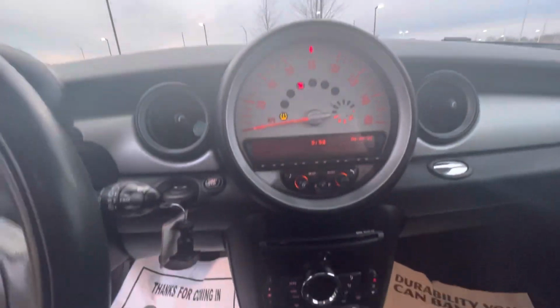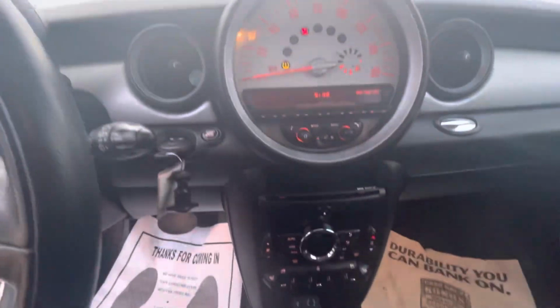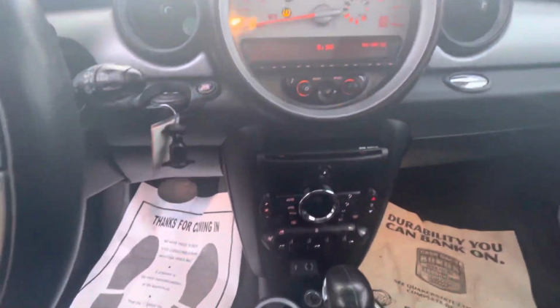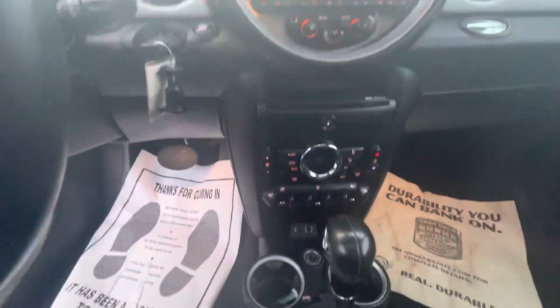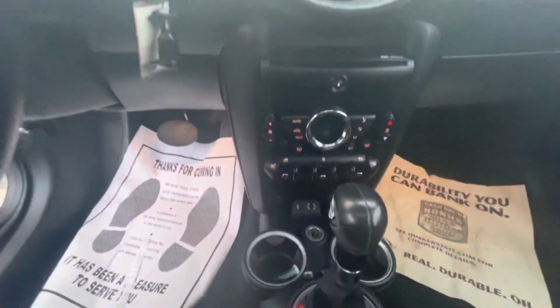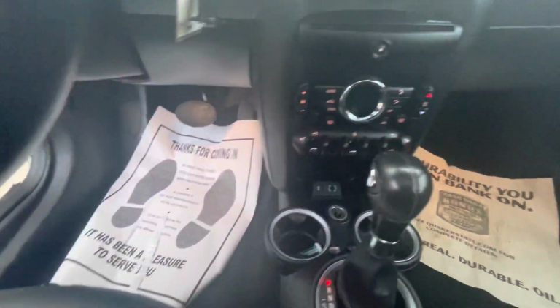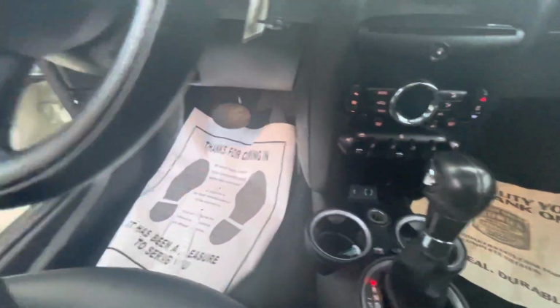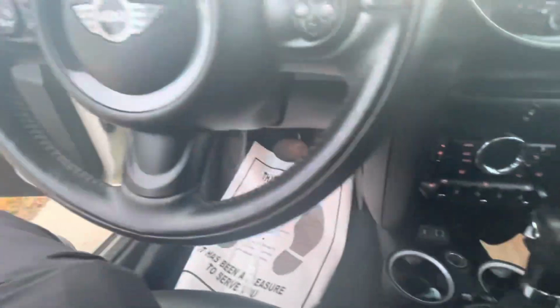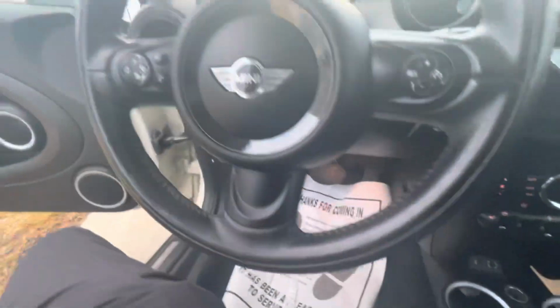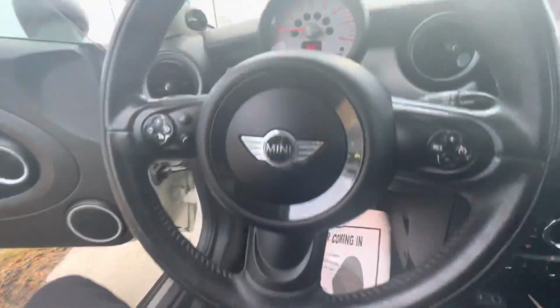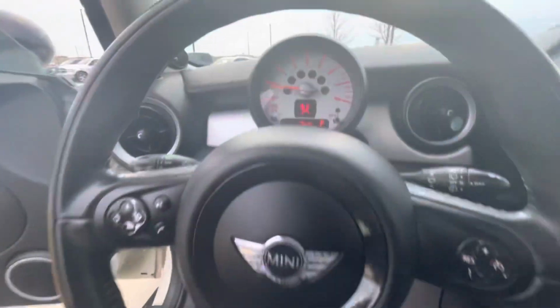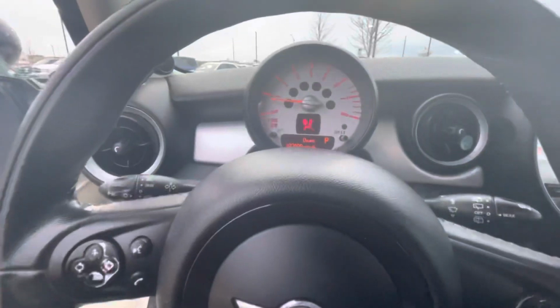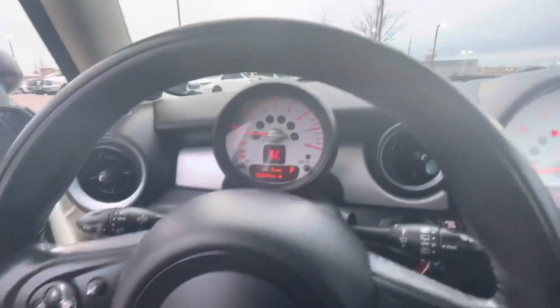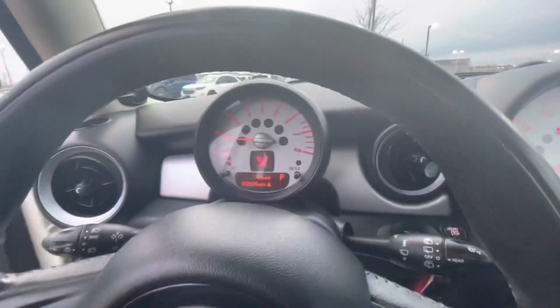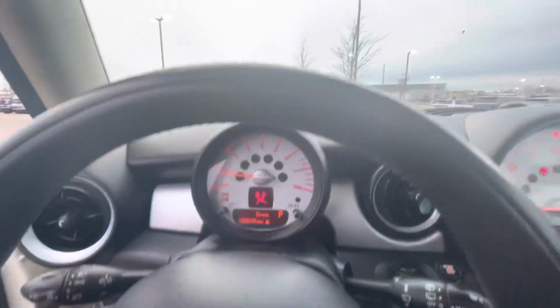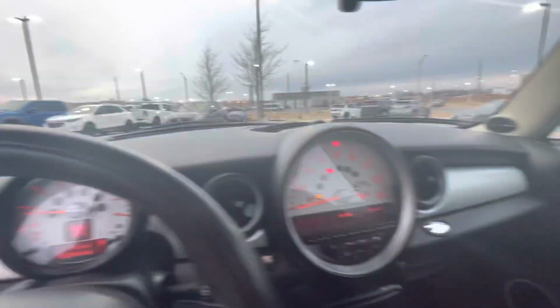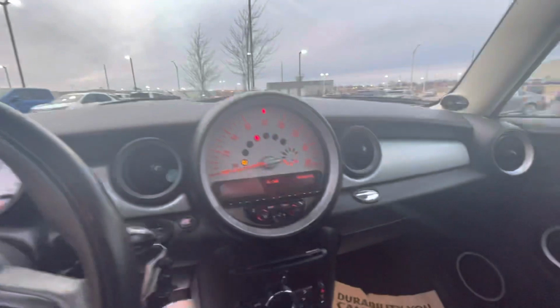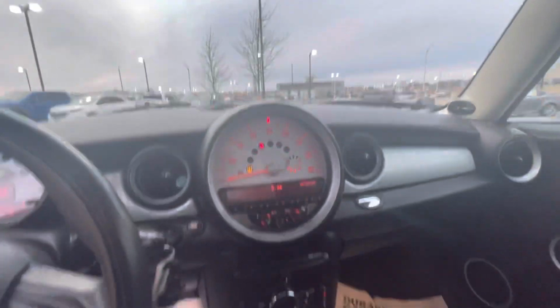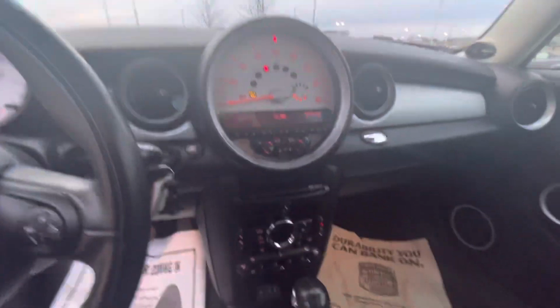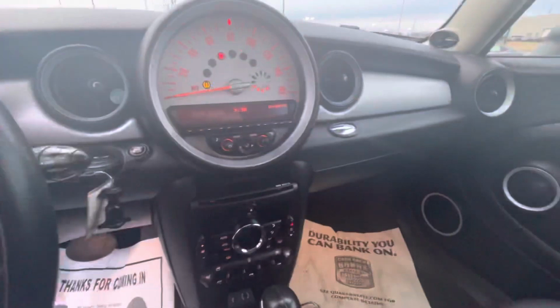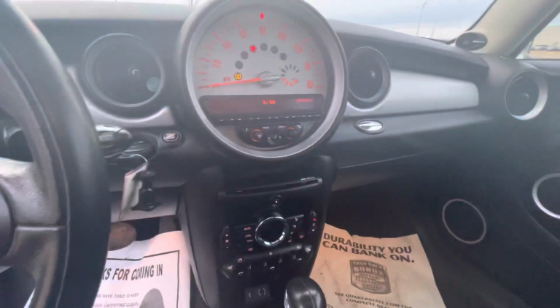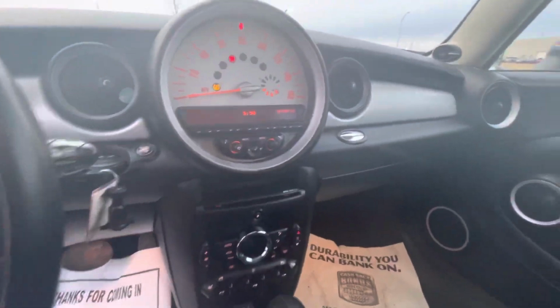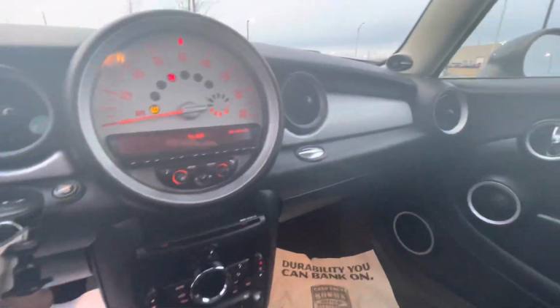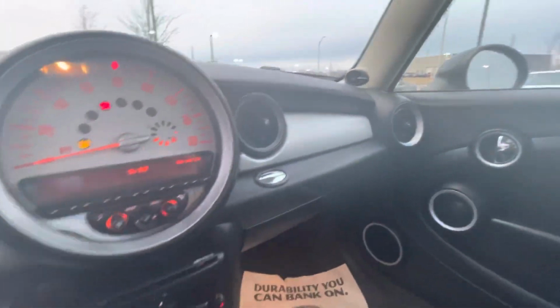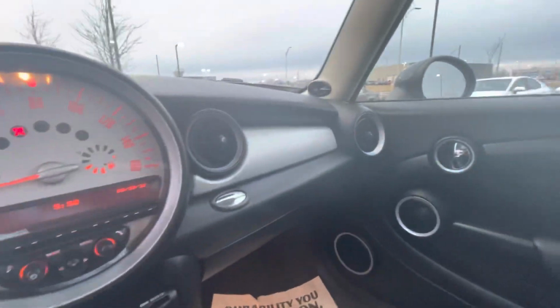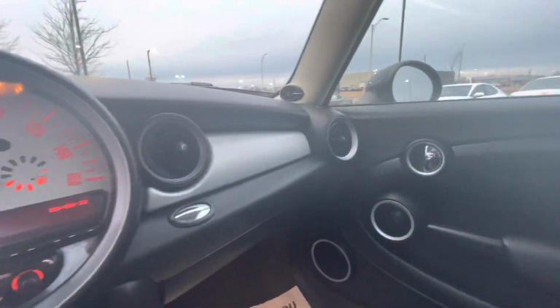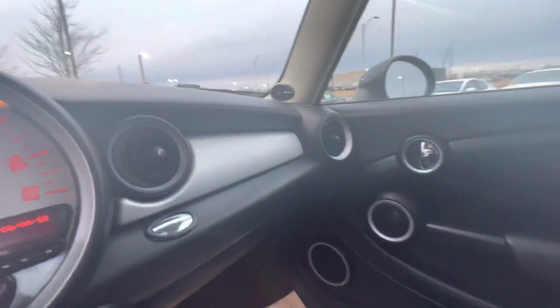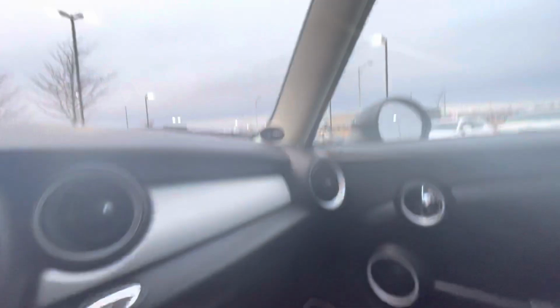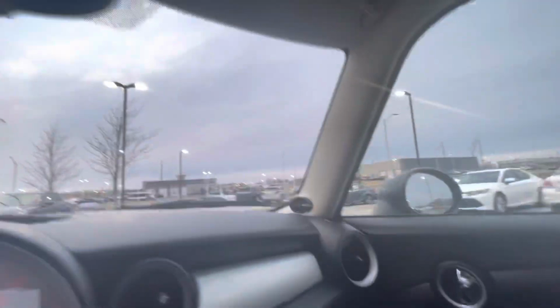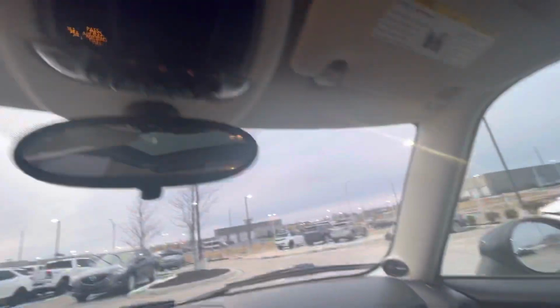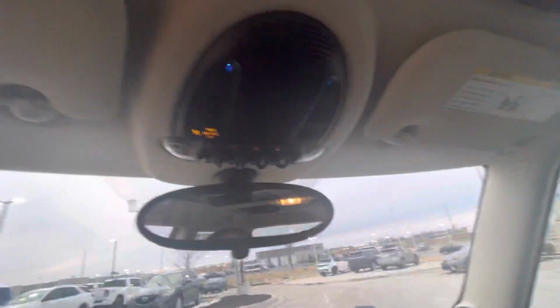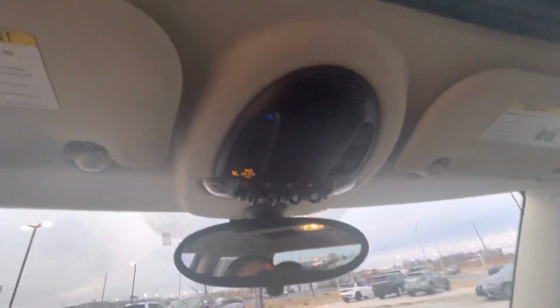Look at this — 102,000 miles. It also has Bluetooth.